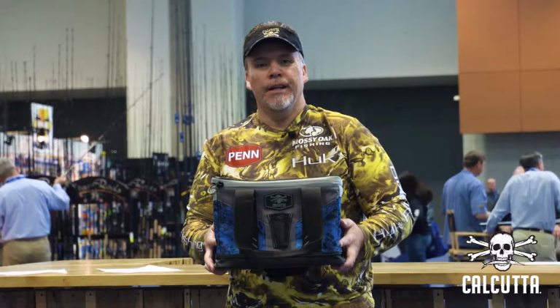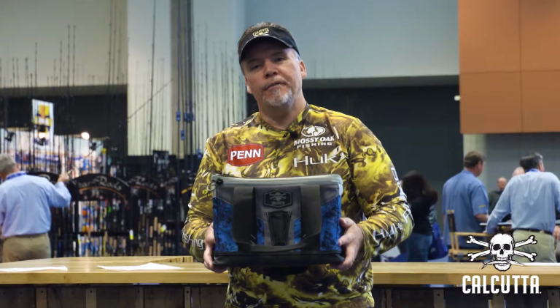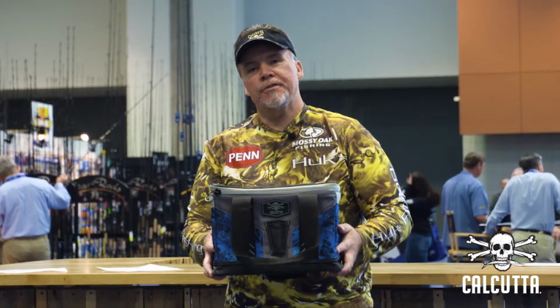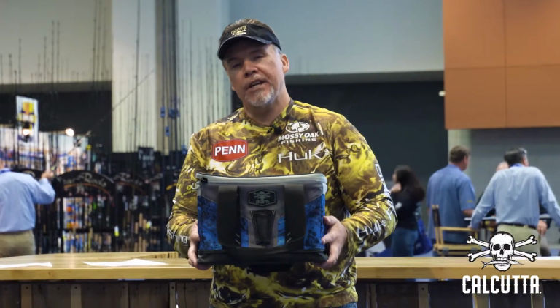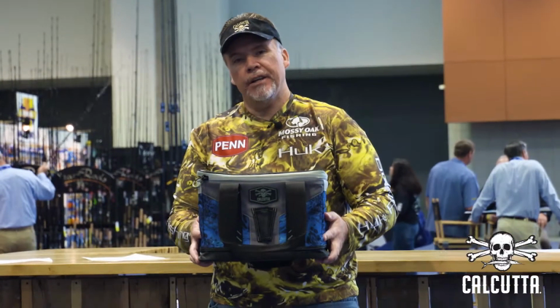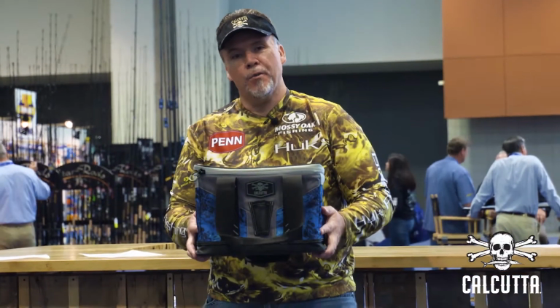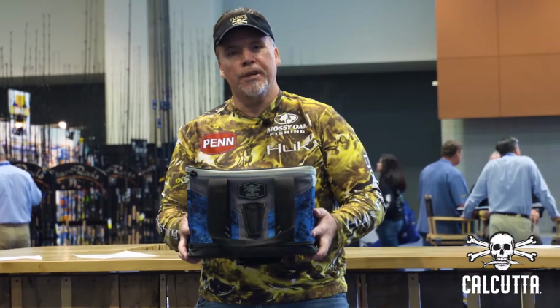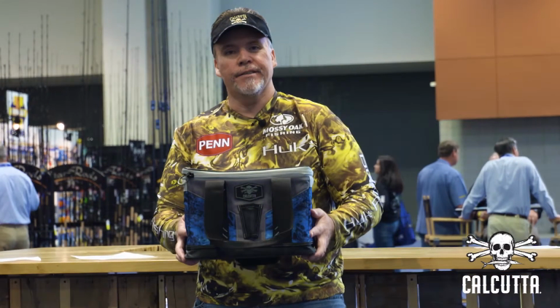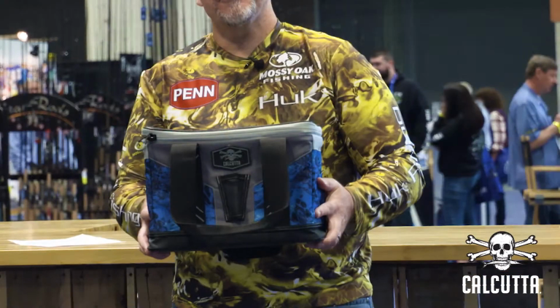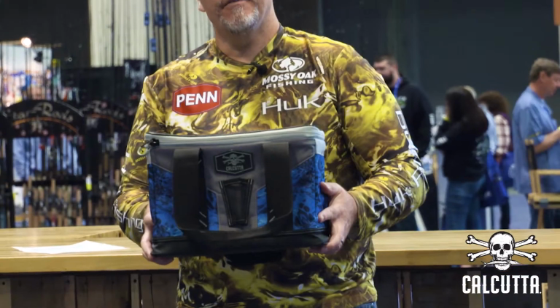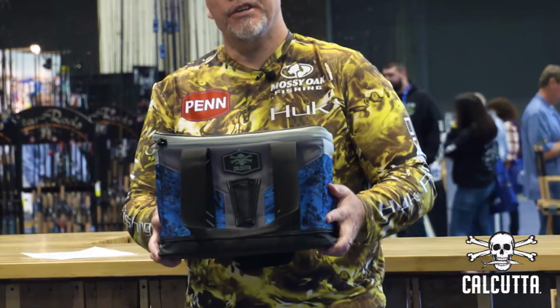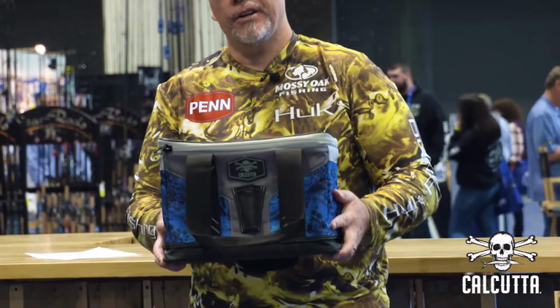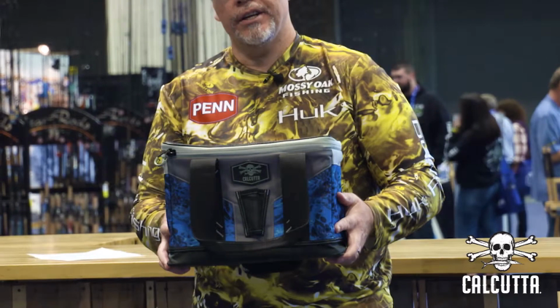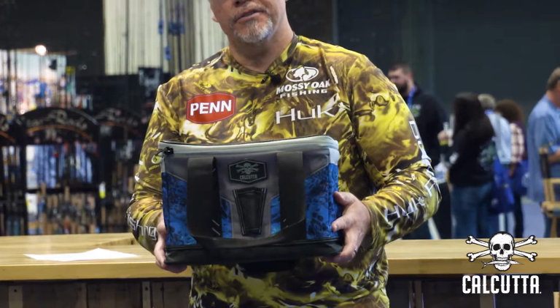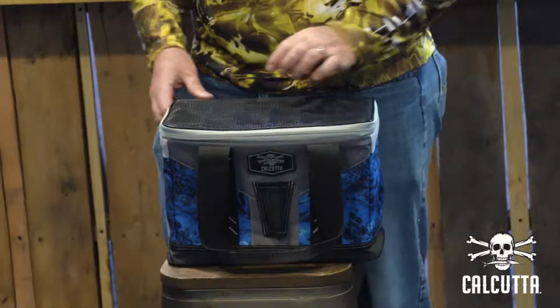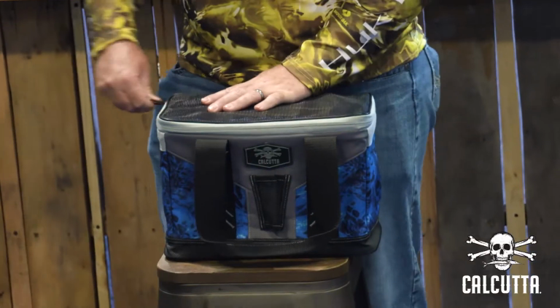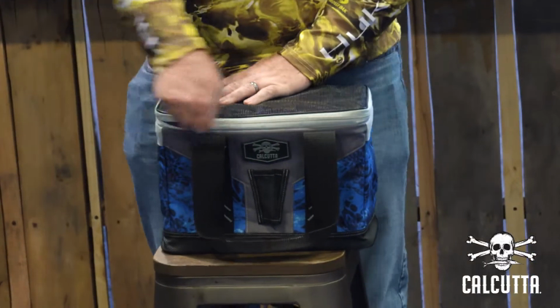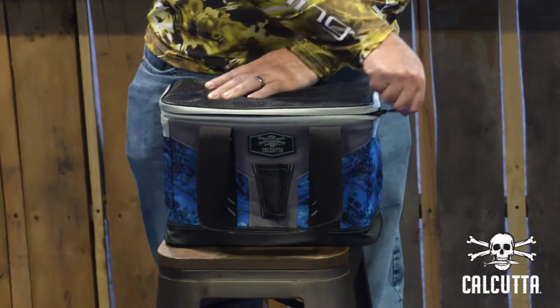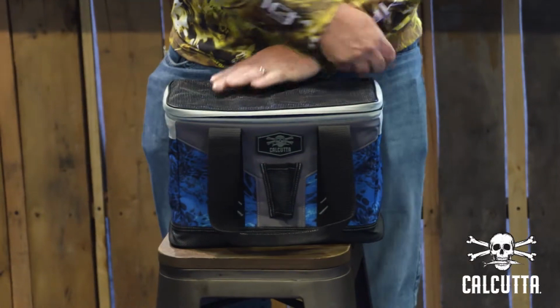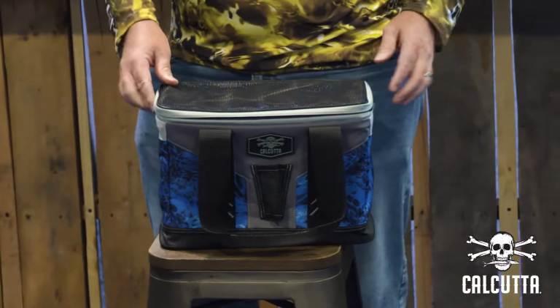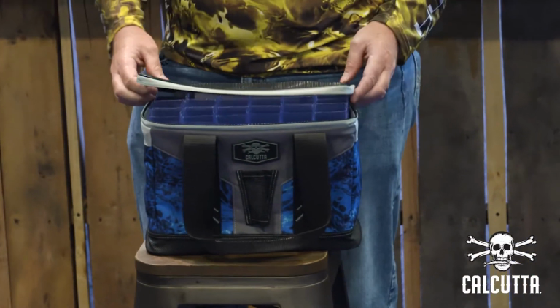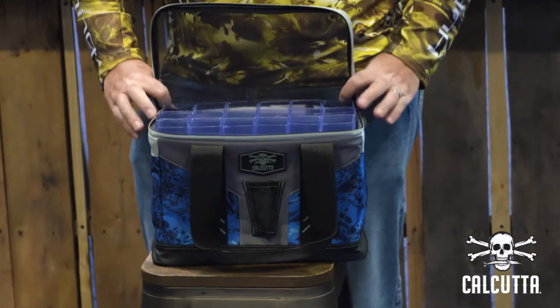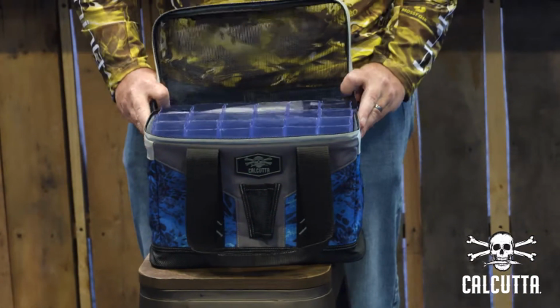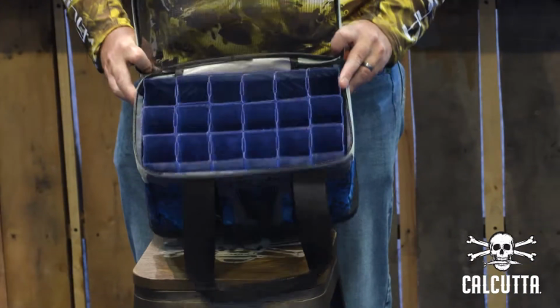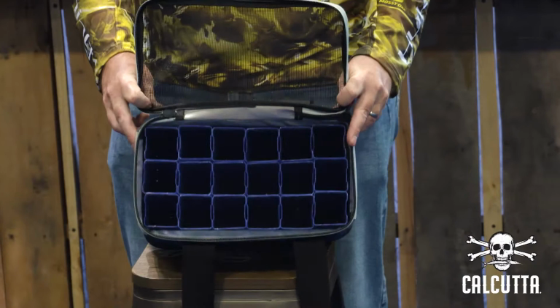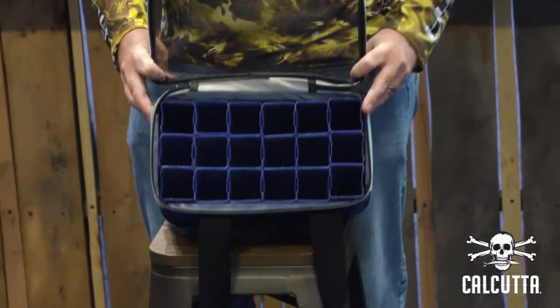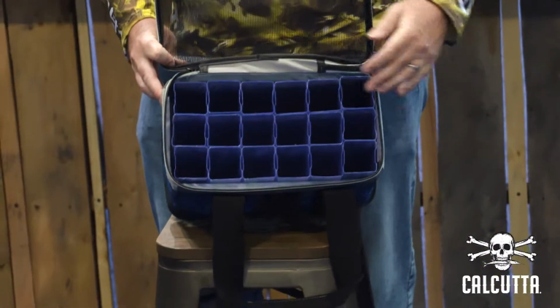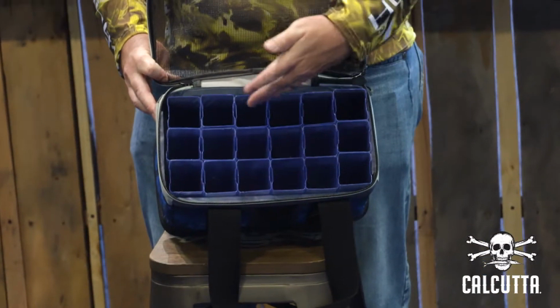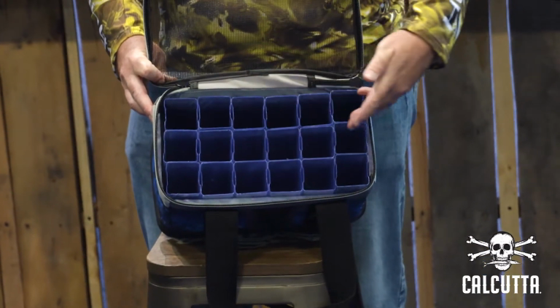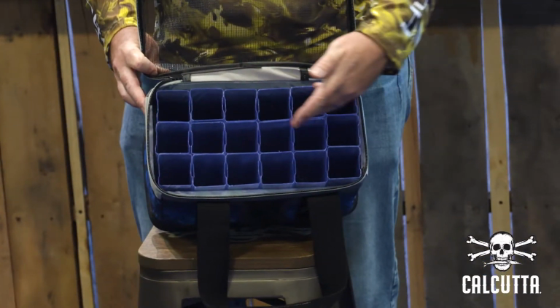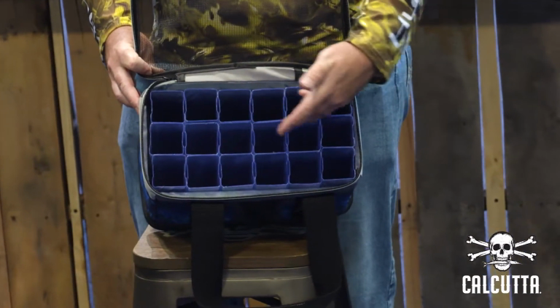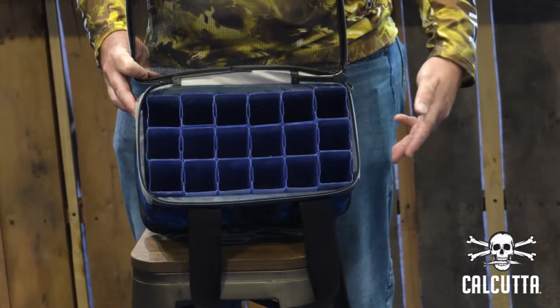Let me show you the features of these Calcutta Squall Jig Bags. It comes in both small and large sizes, with reinforced stitching, quality zippers, and quality components. Designed specifically to store and transport all your favorite jigs.